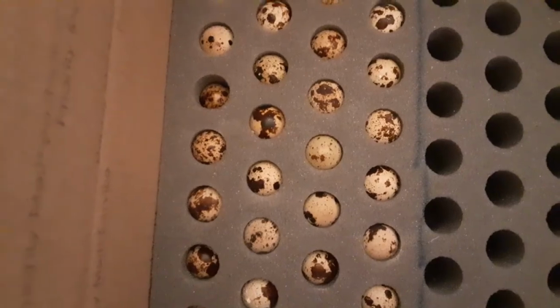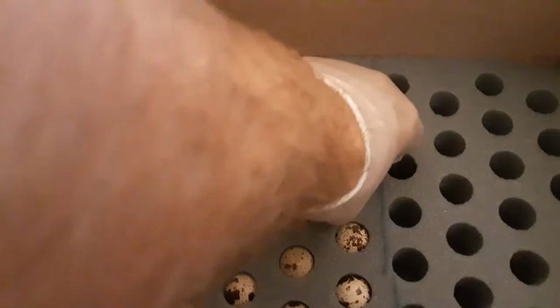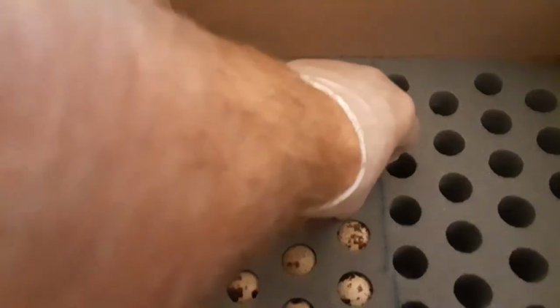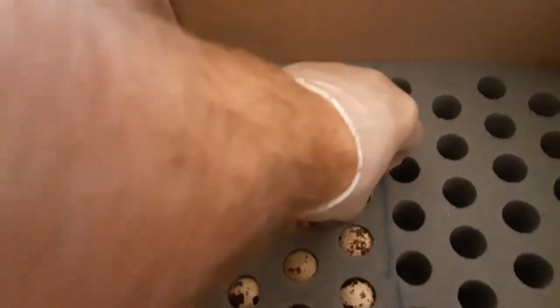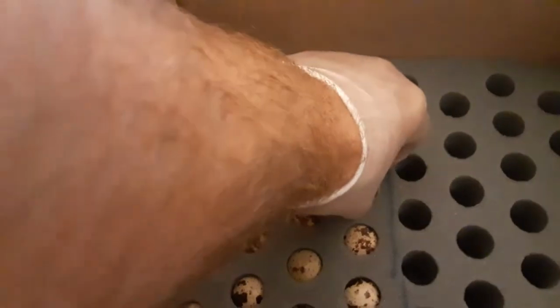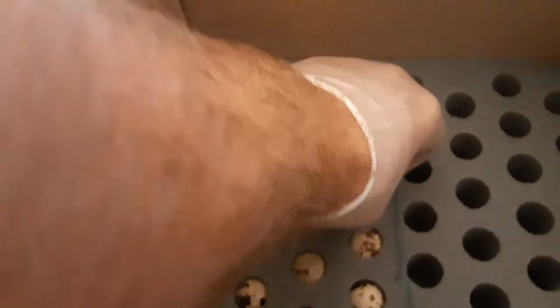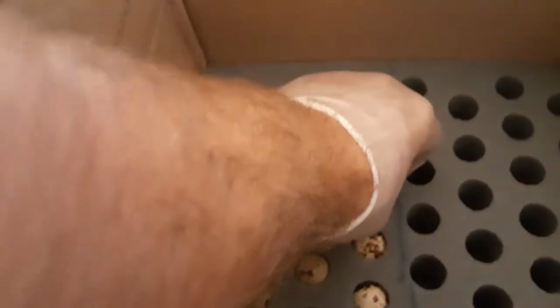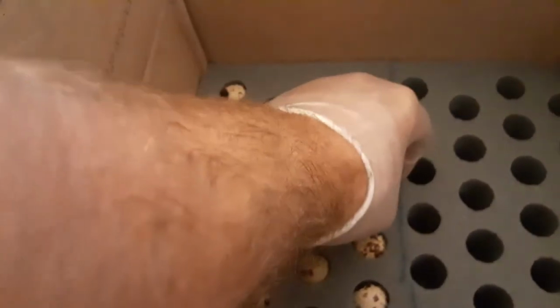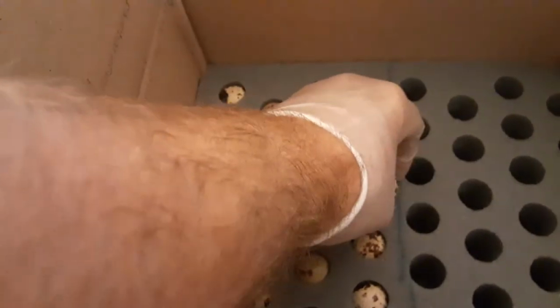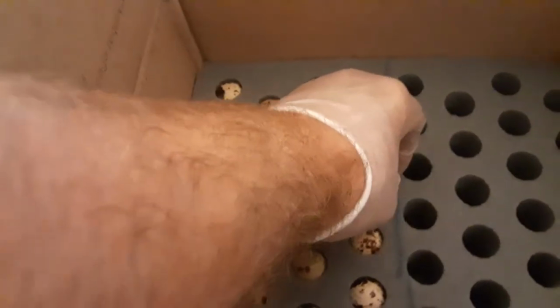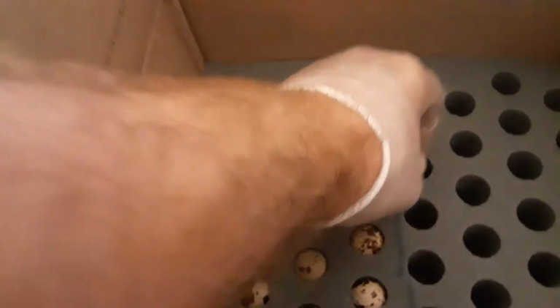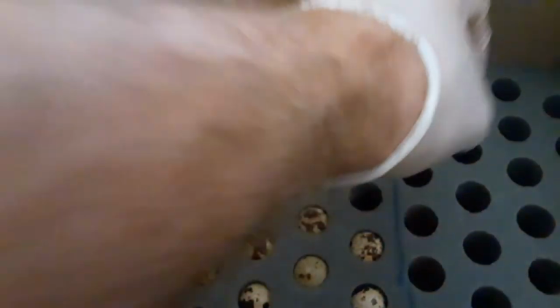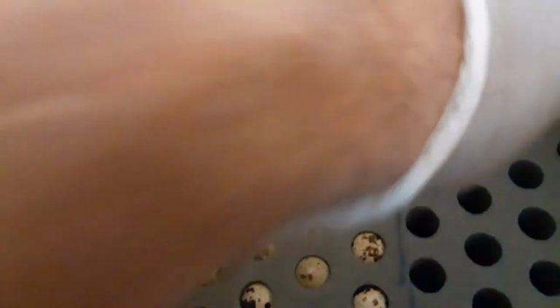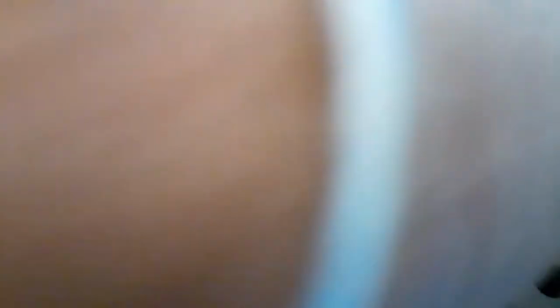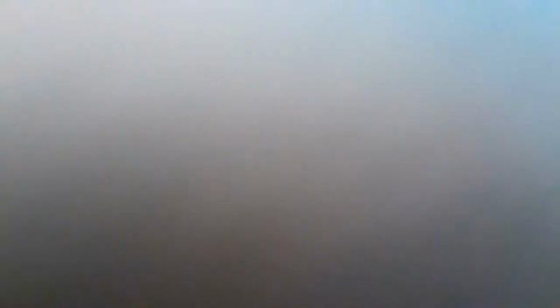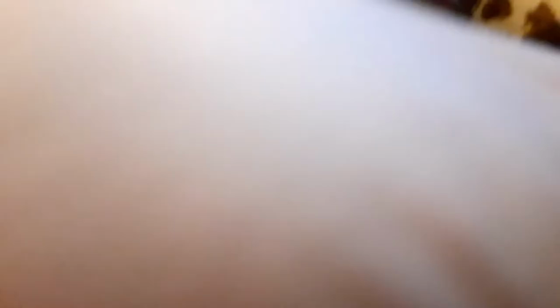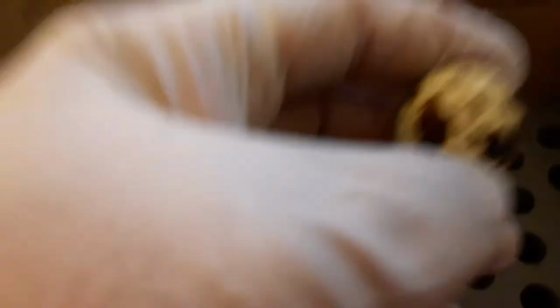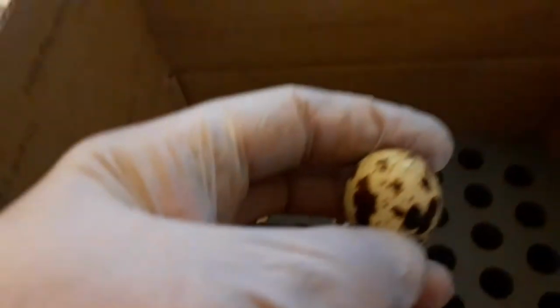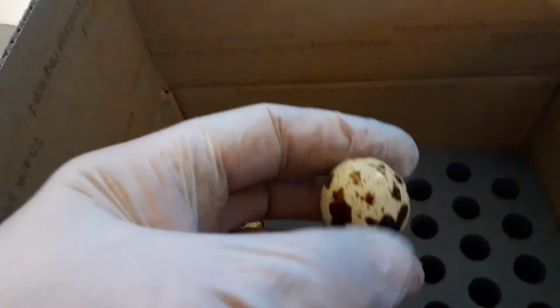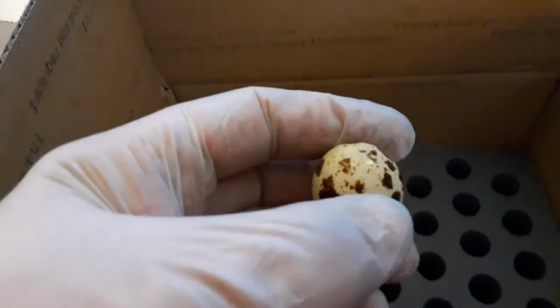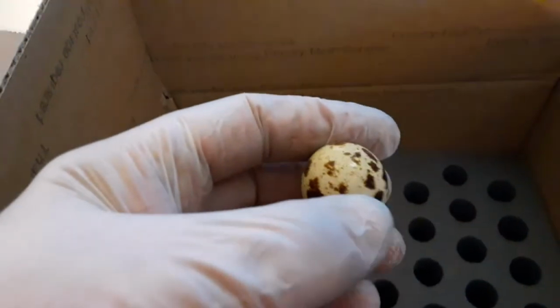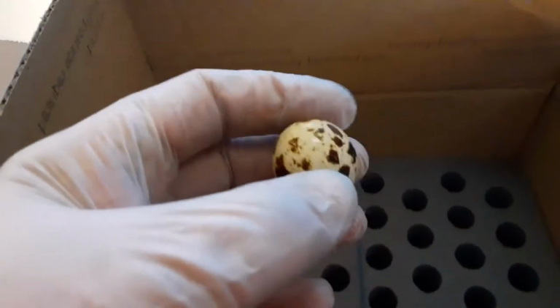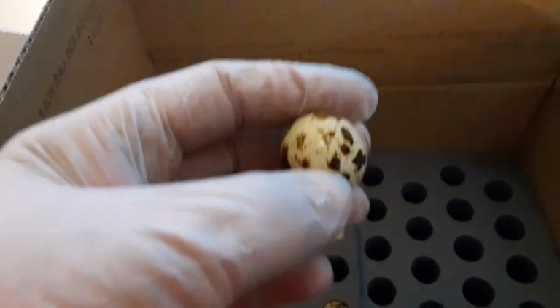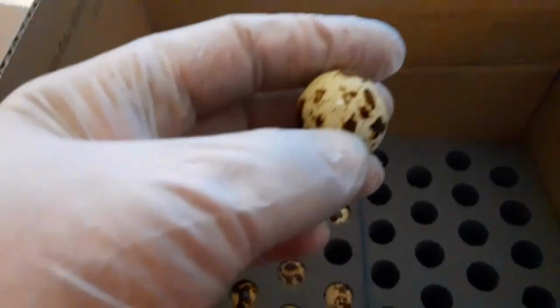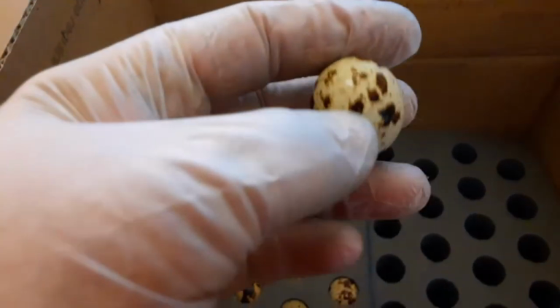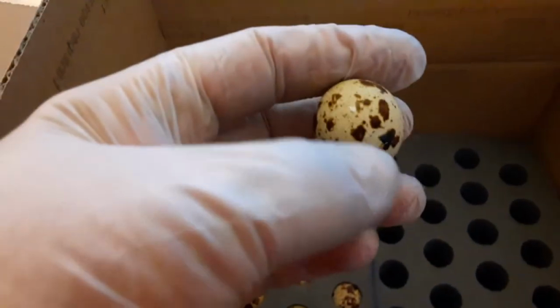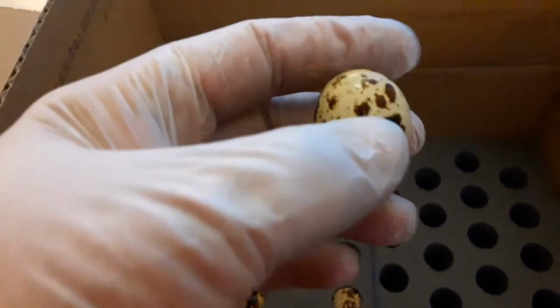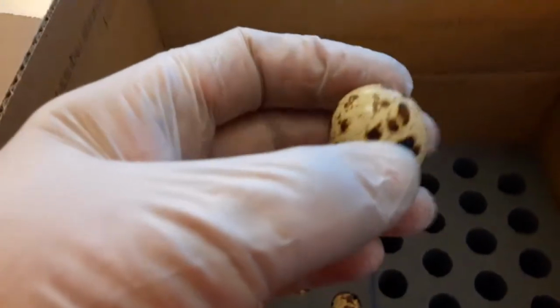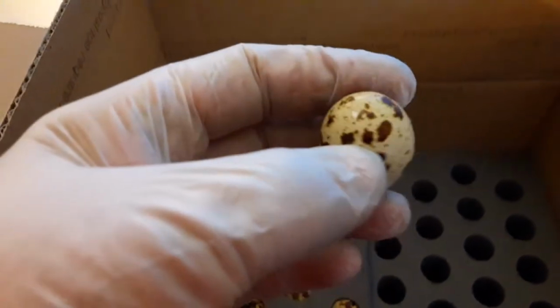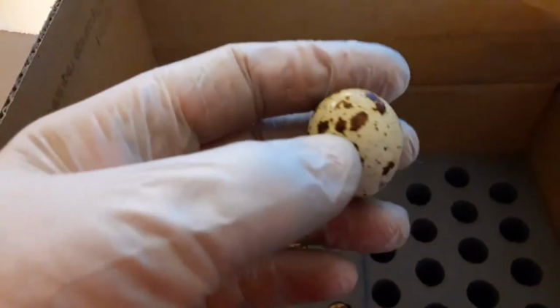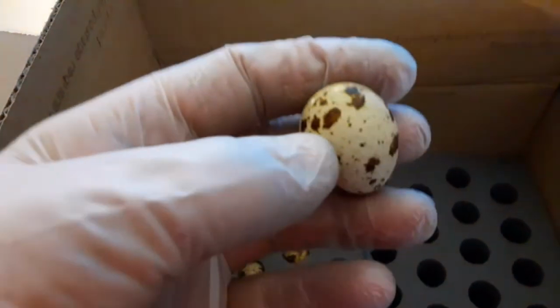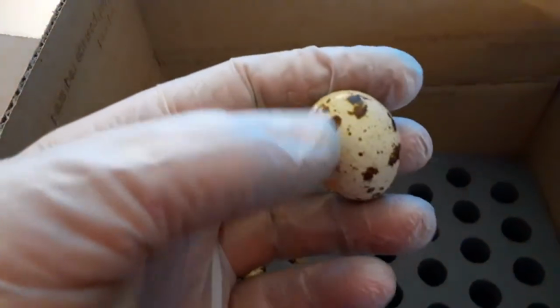I didn't put gloves on because I can wash my hands. They're so dirty — they also still look really stained from the black walnuts. Look how tiny and cute they are.